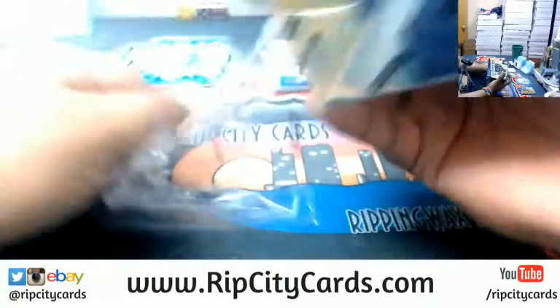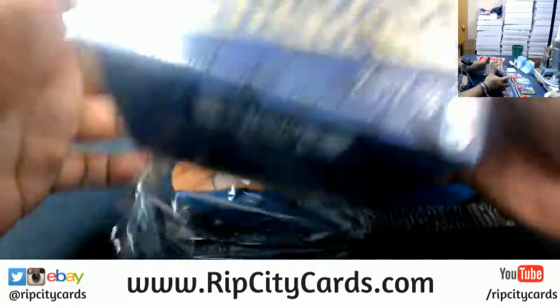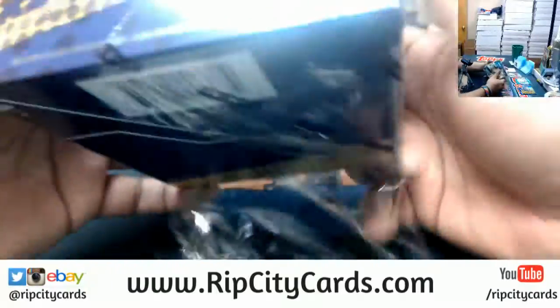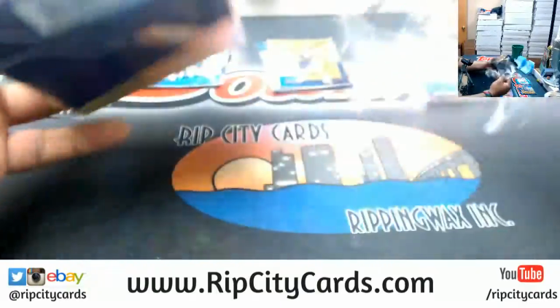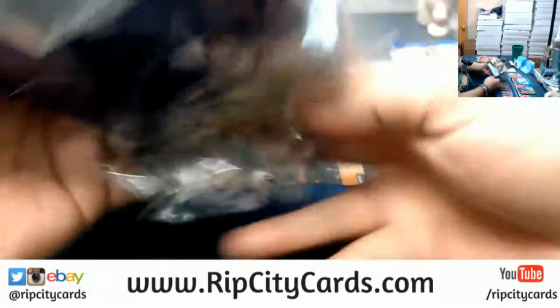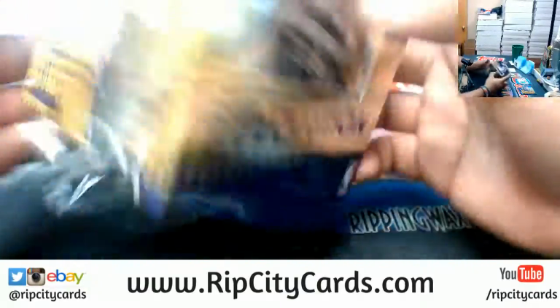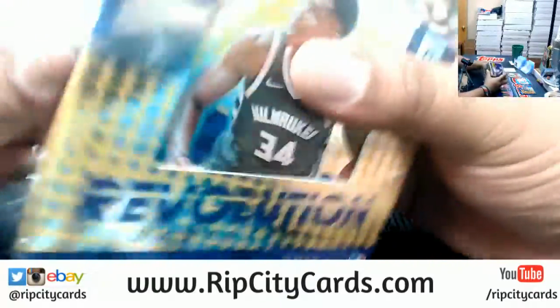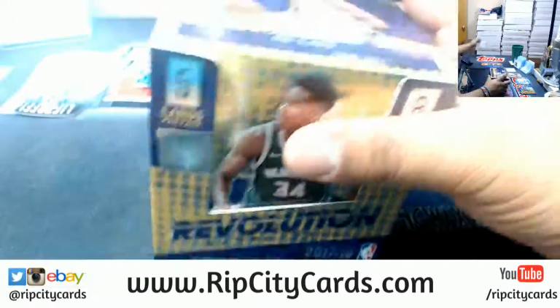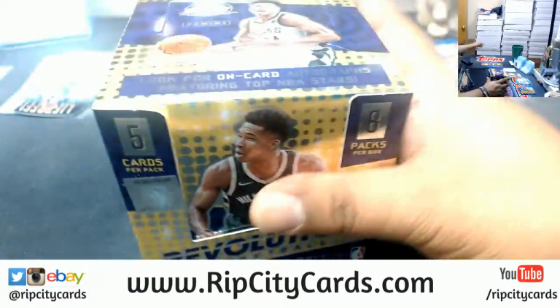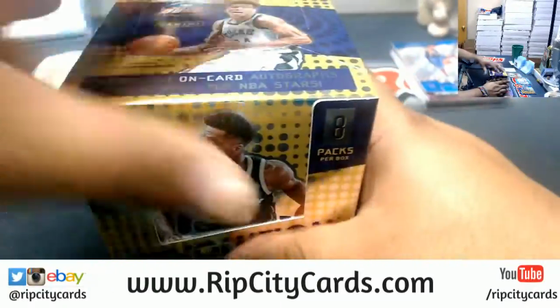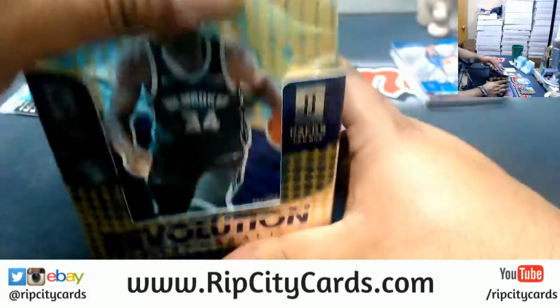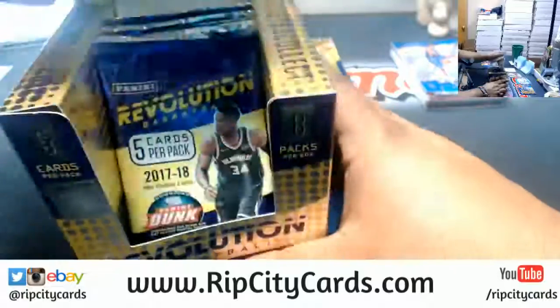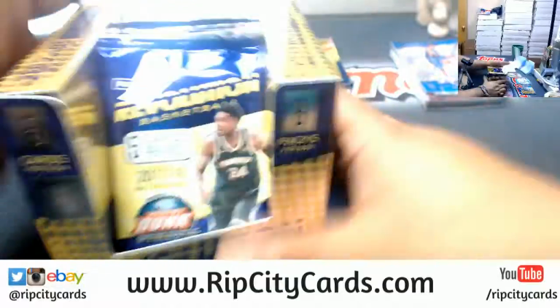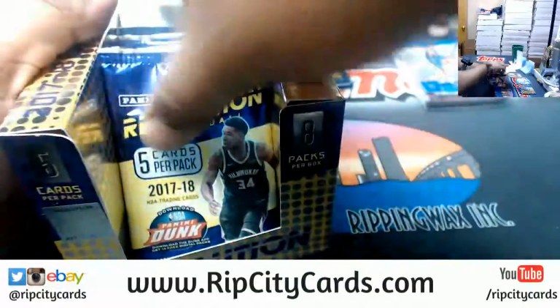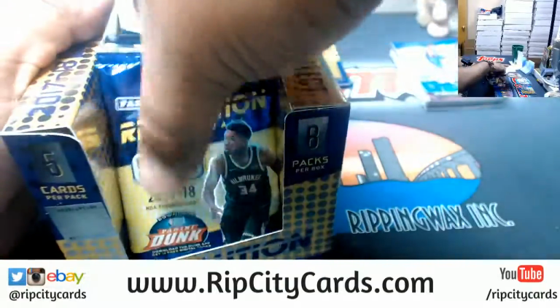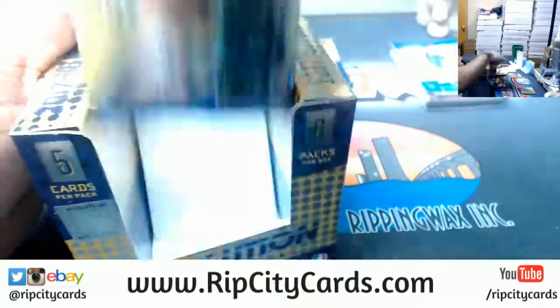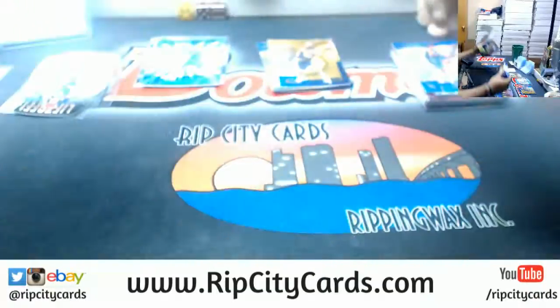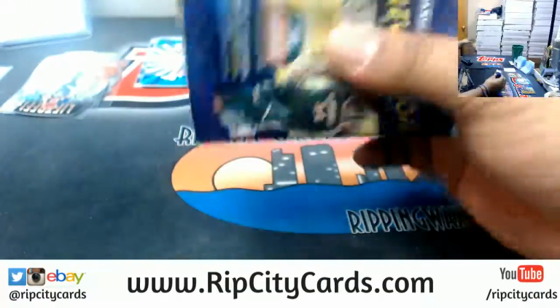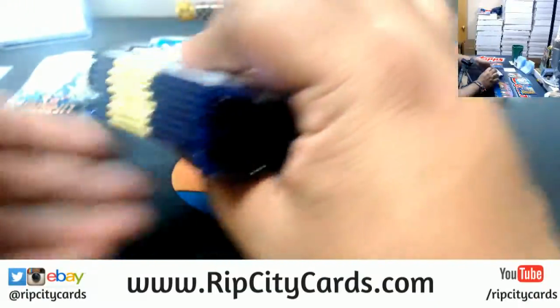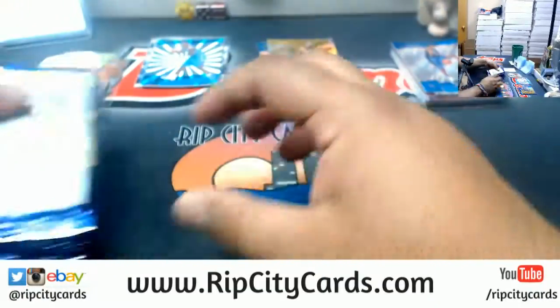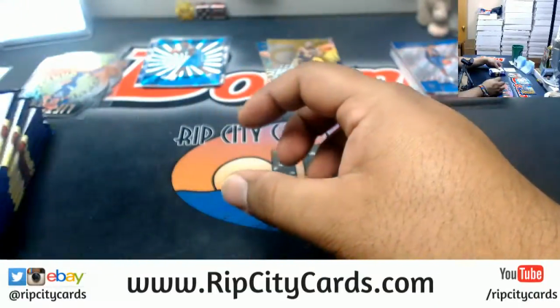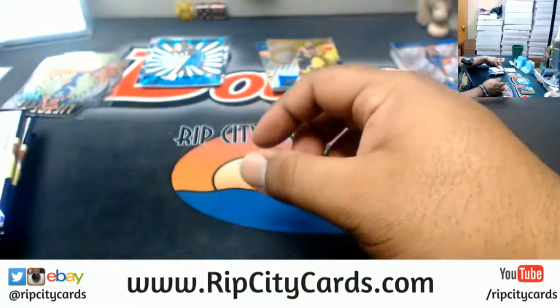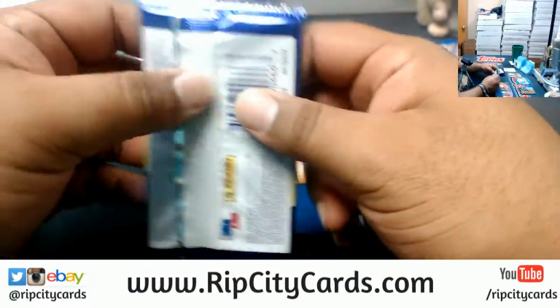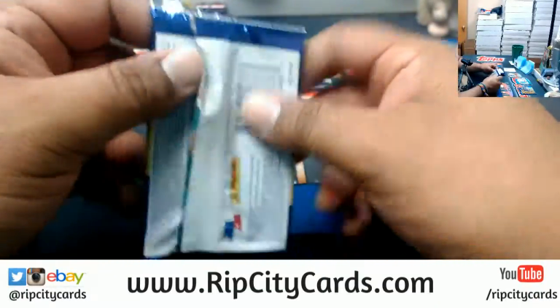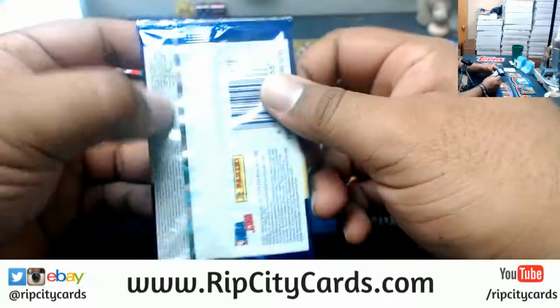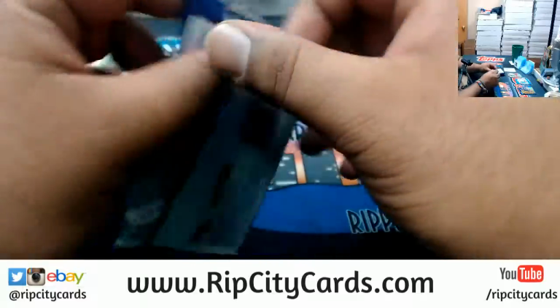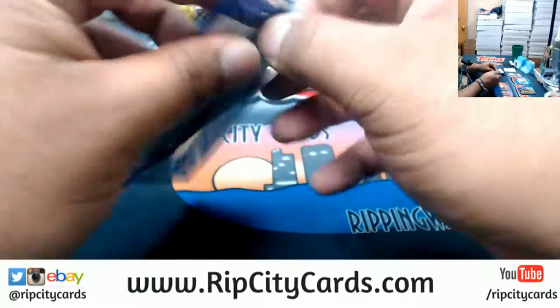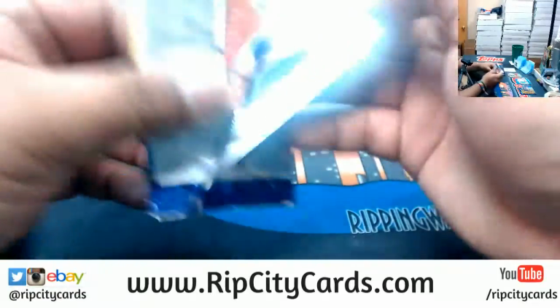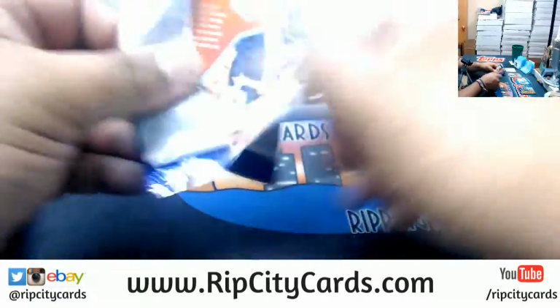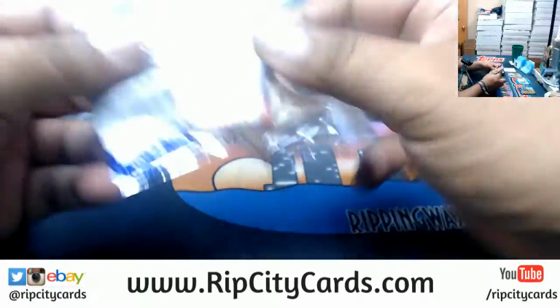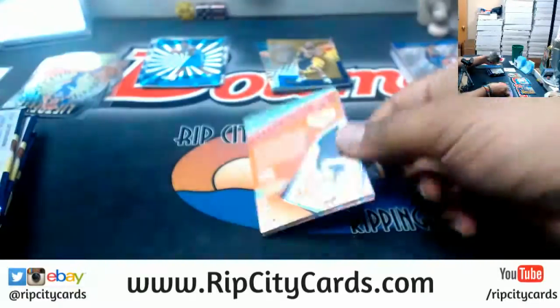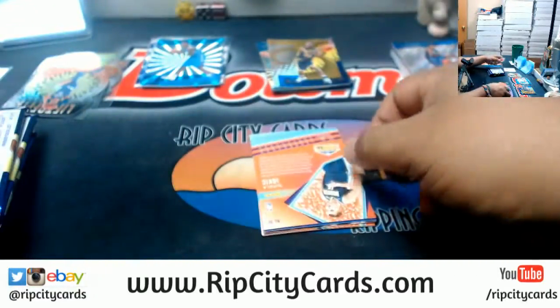We hit a Giannis redemption autograph — that's in the books. Let's see what we can hit in here. There's also the case hit — the Galactic case hit that hasn't been pulled yet.